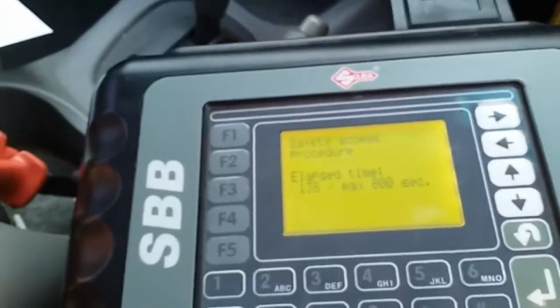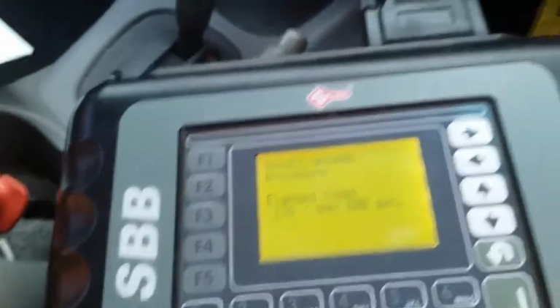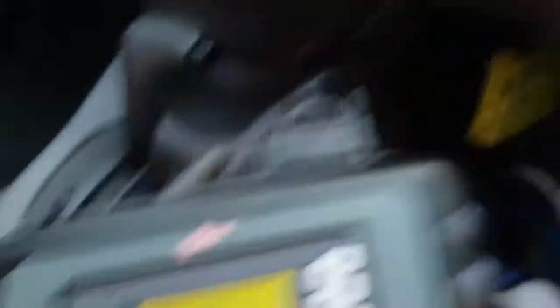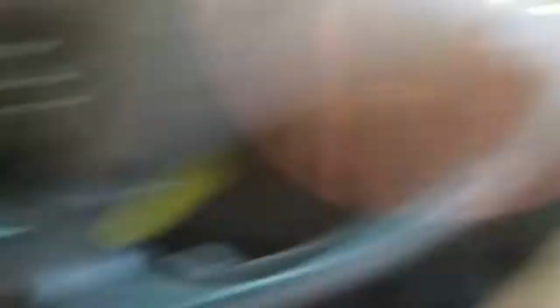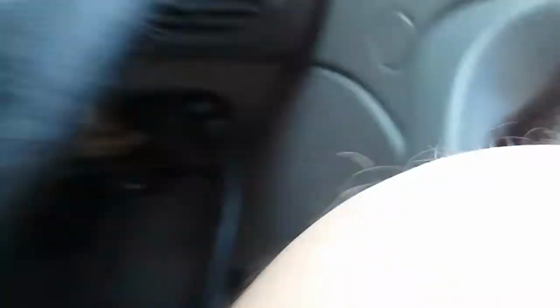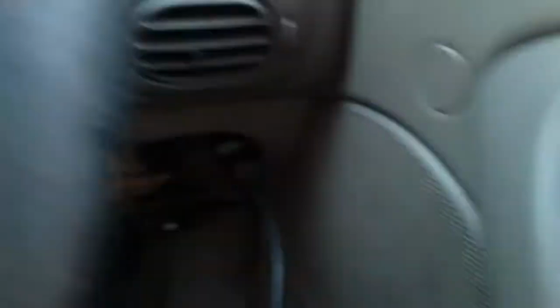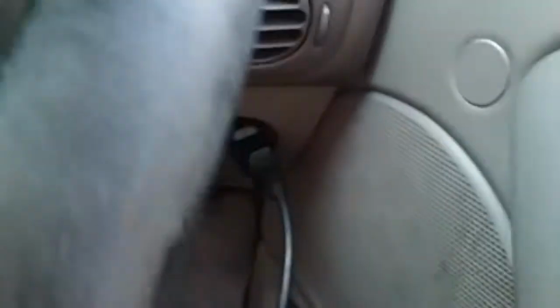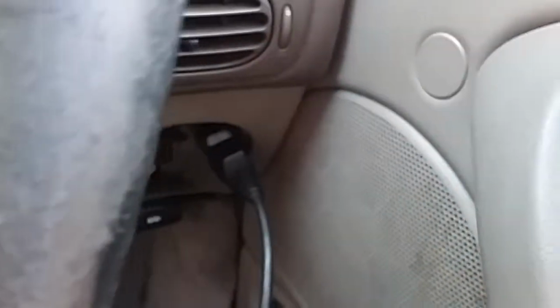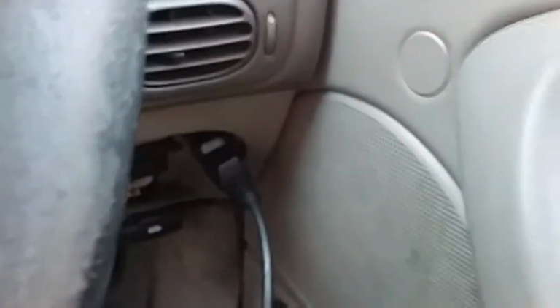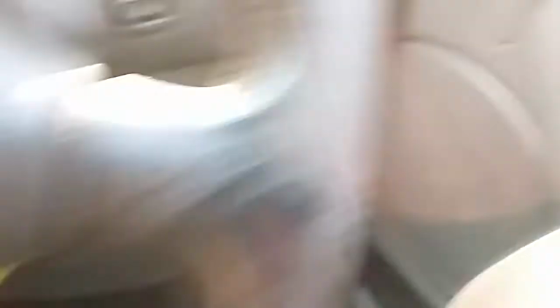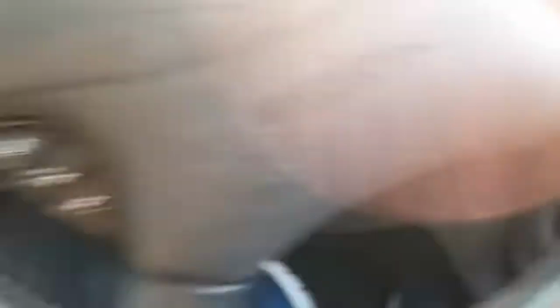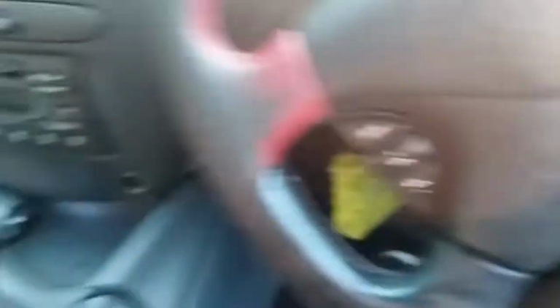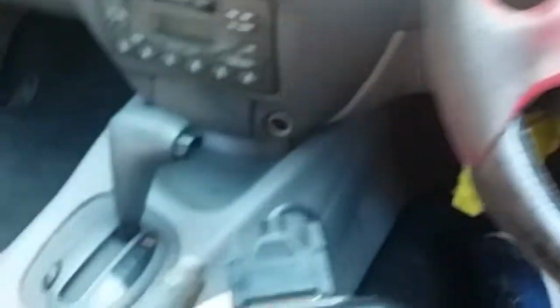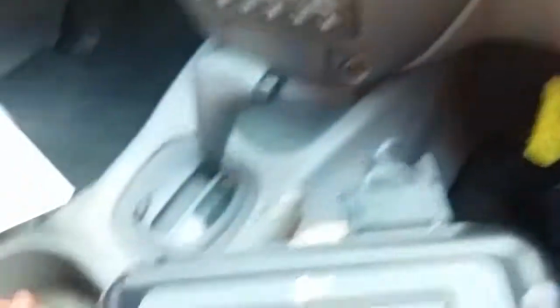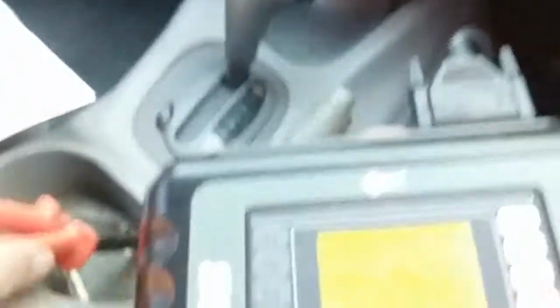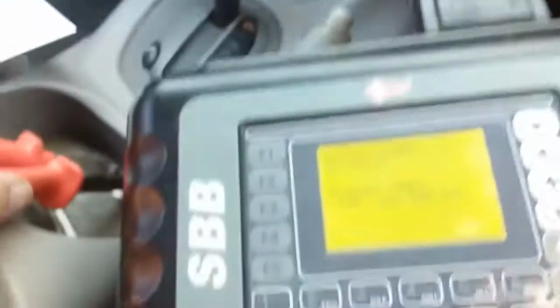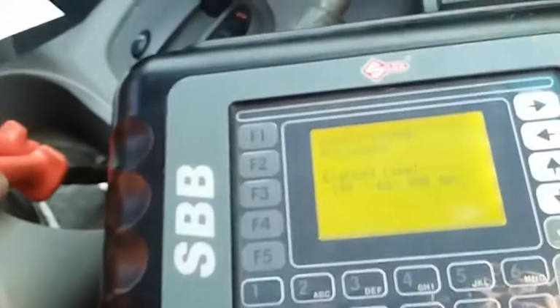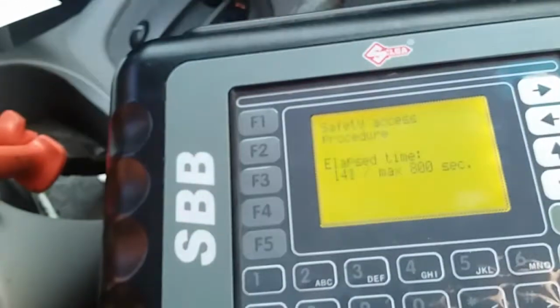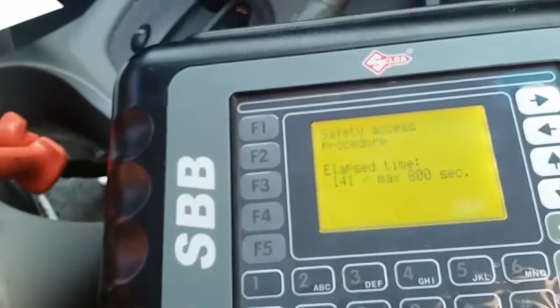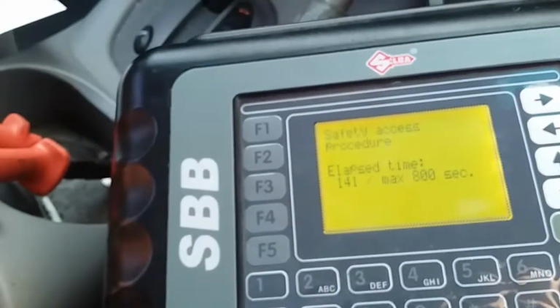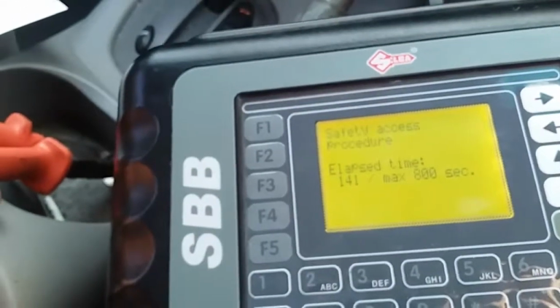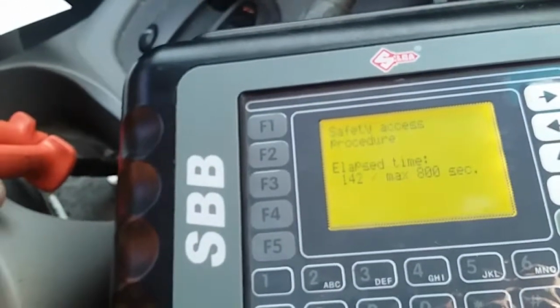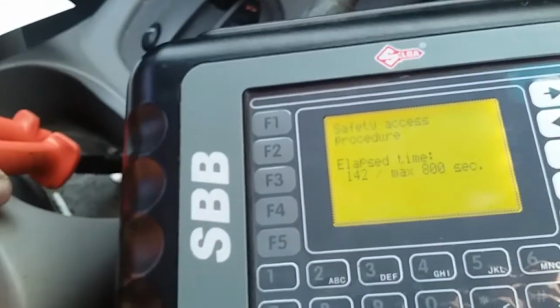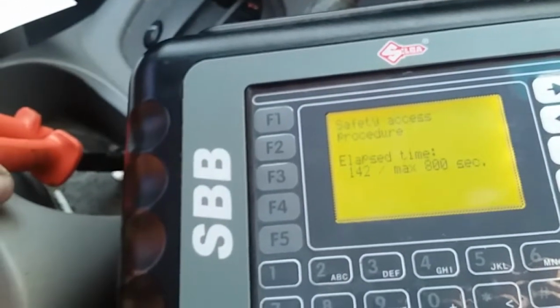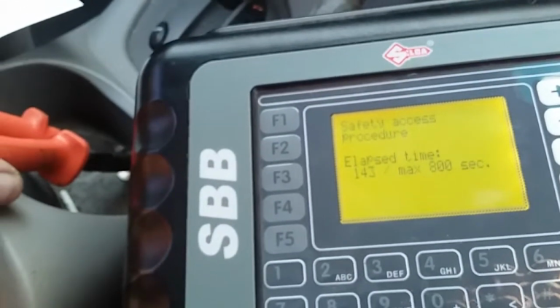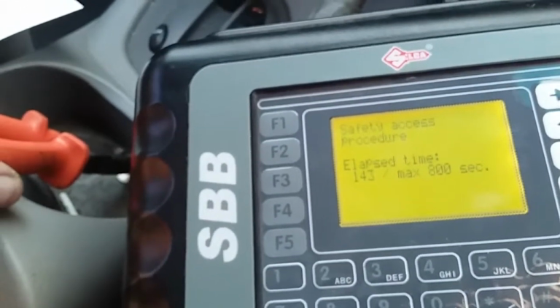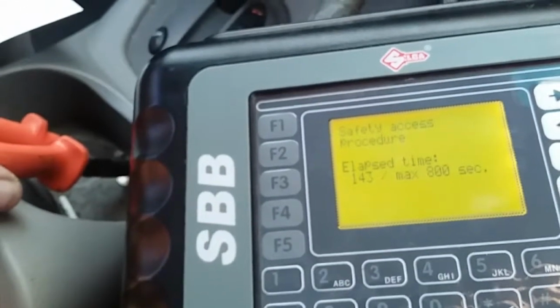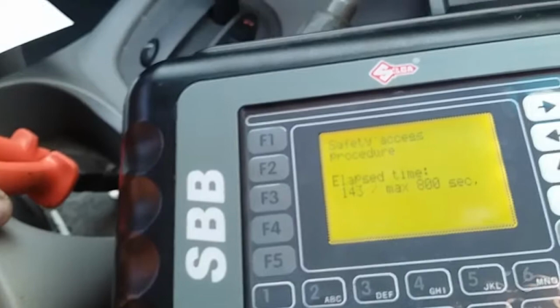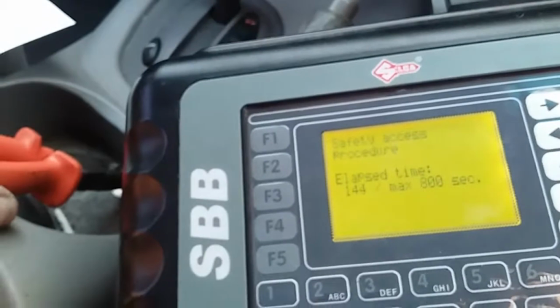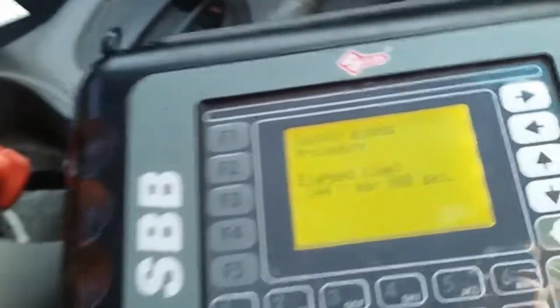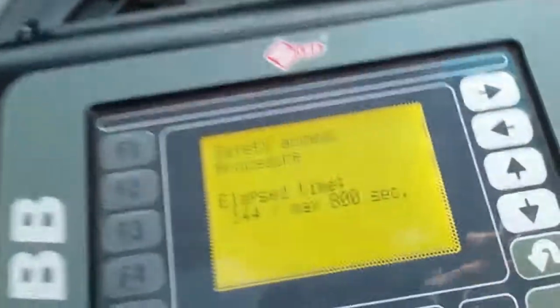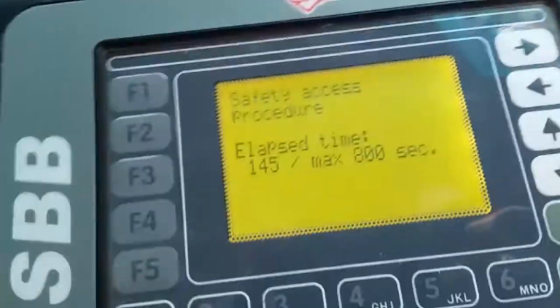Once that happens, we're going to pull the ABD and then put it back in, and that's about it.